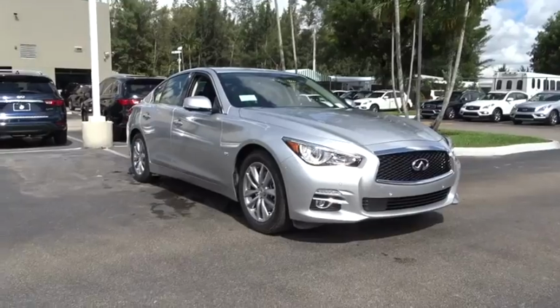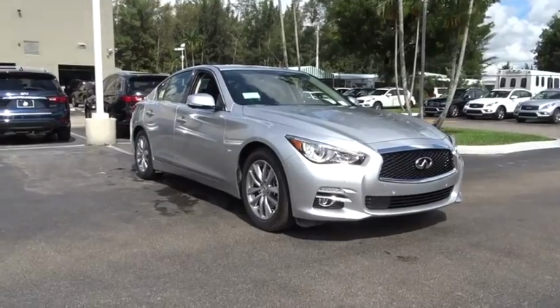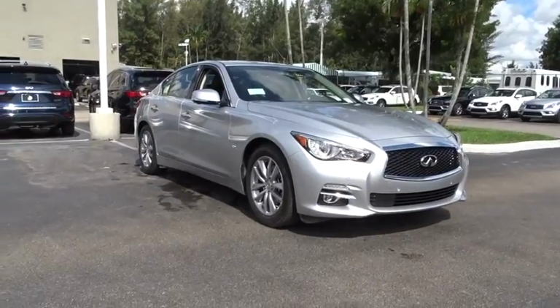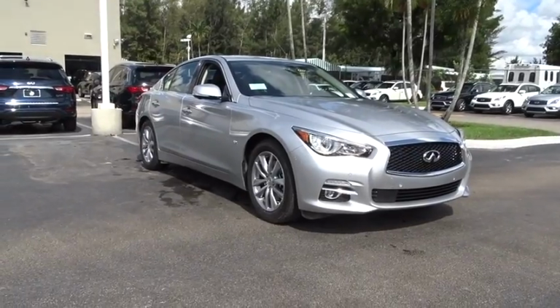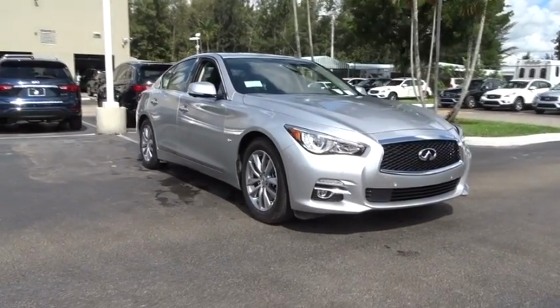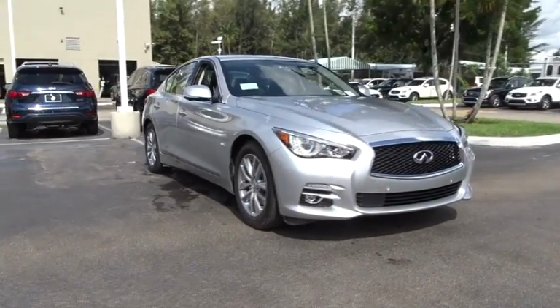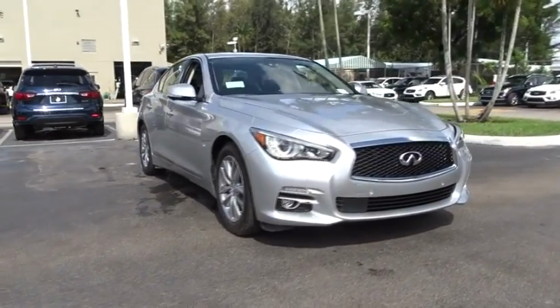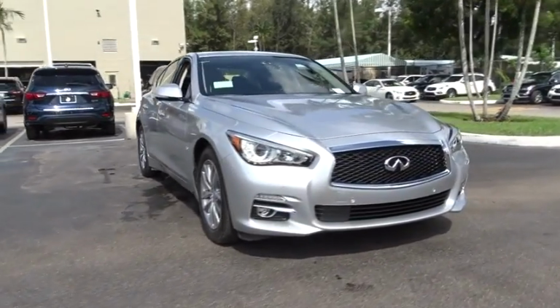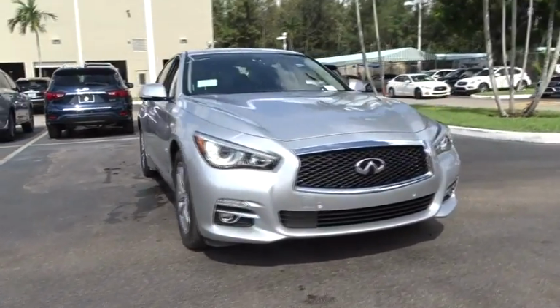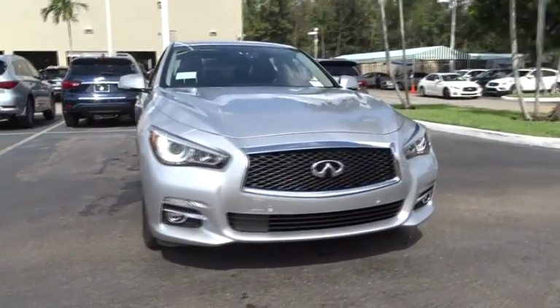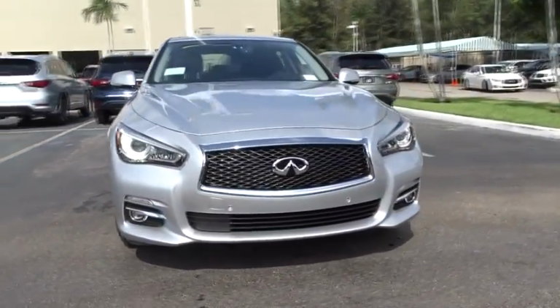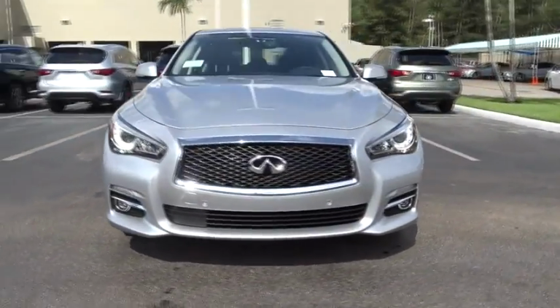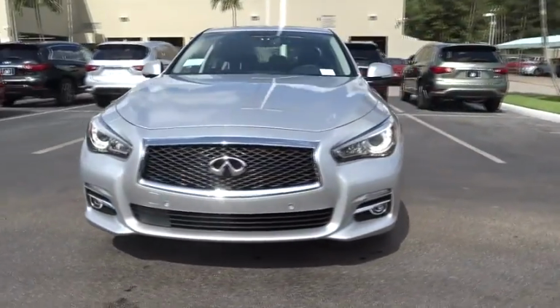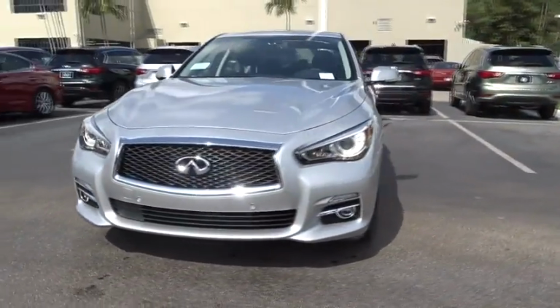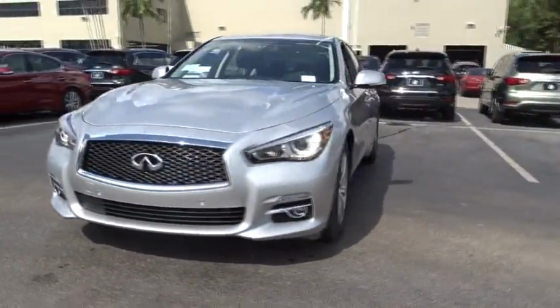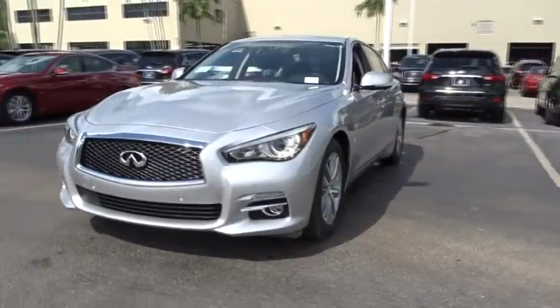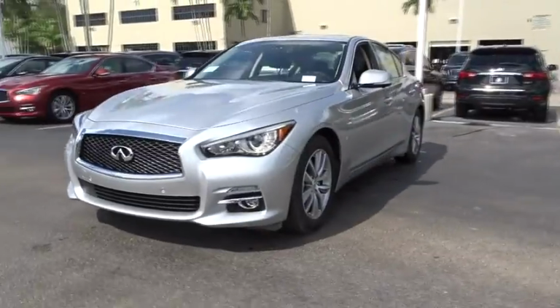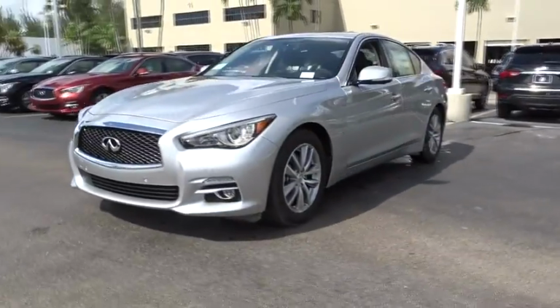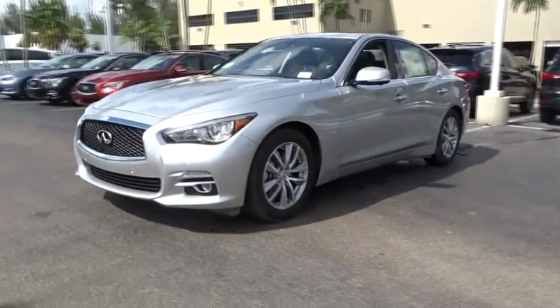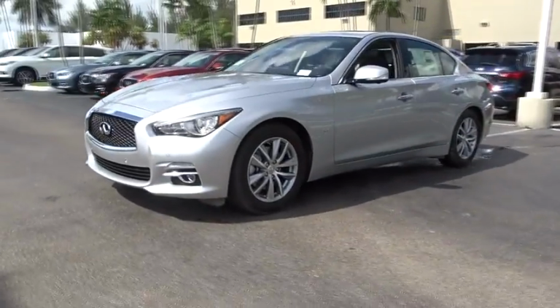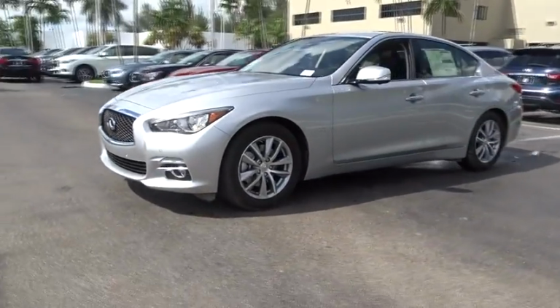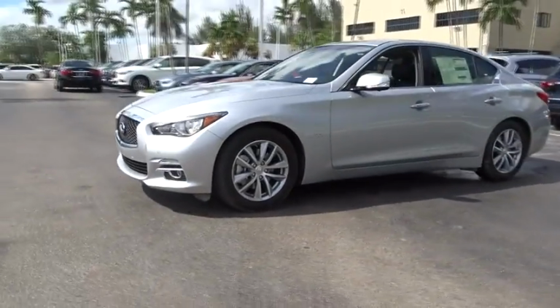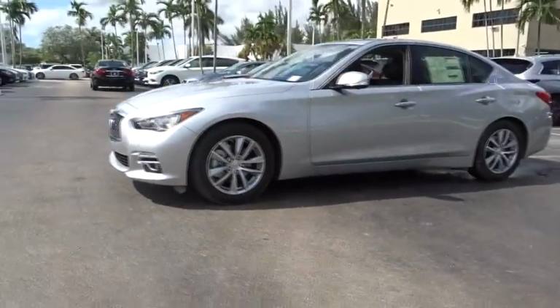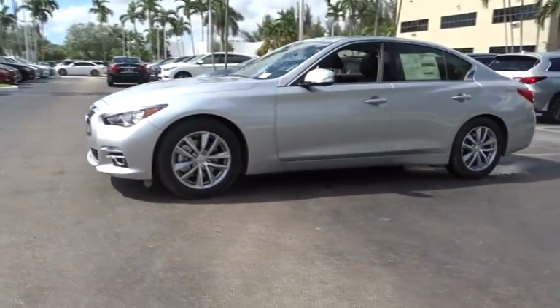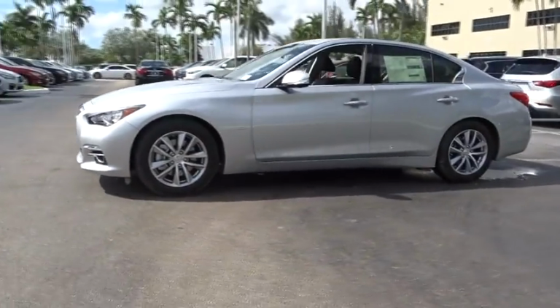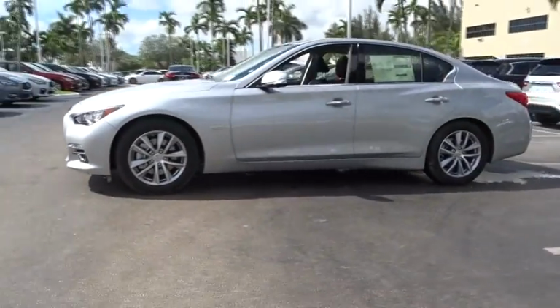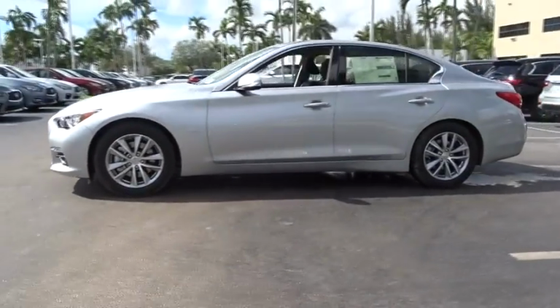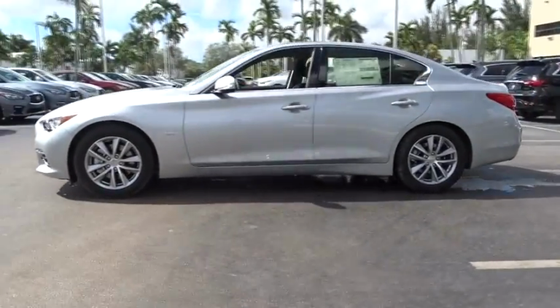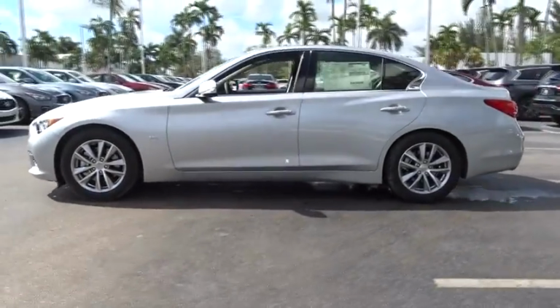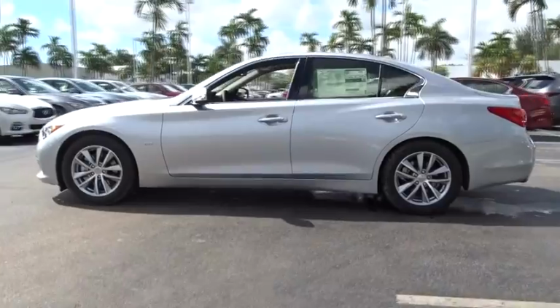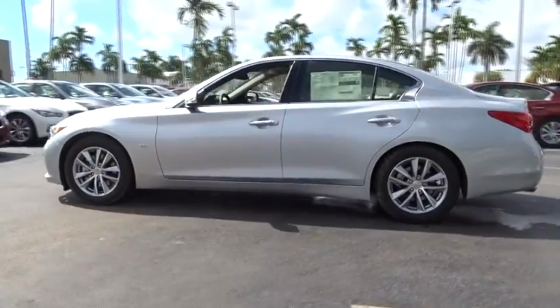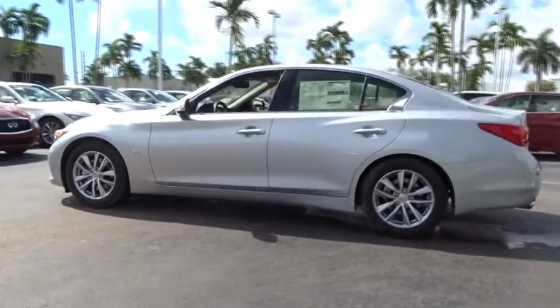The 2016 Infiniti Q50 has elevated design expression by breaking all the design rules. Along with the signature appearance, it also comes with power.